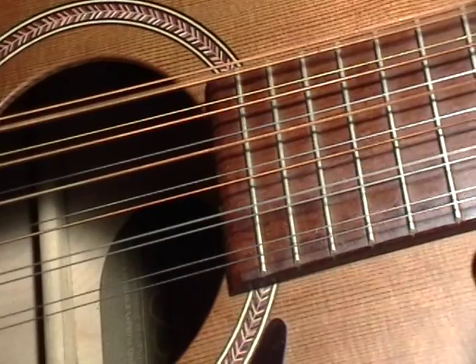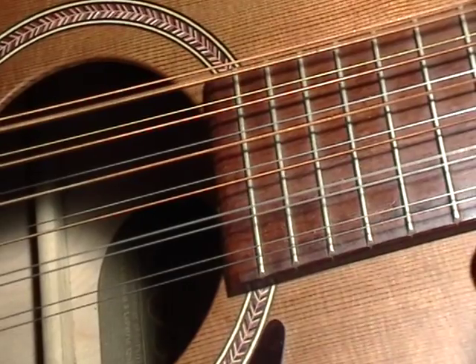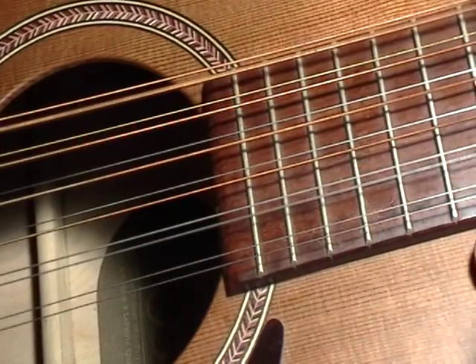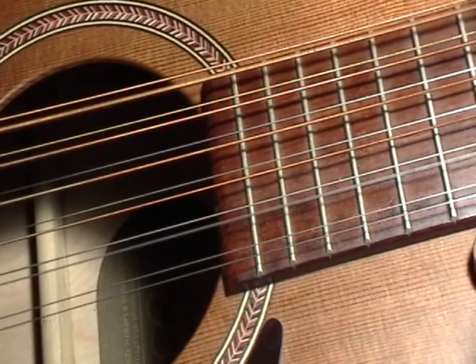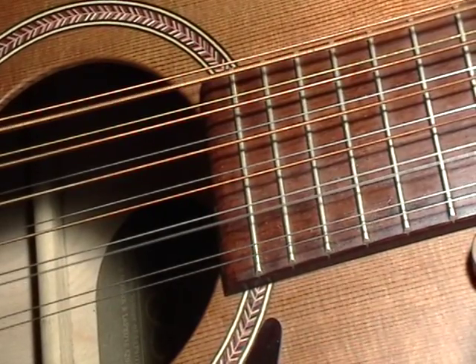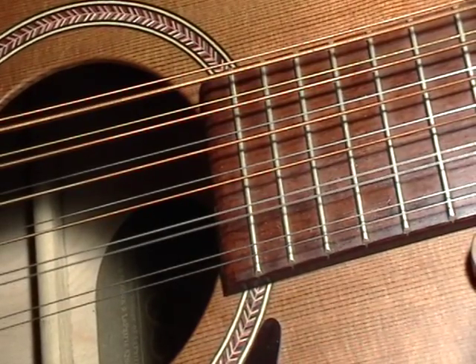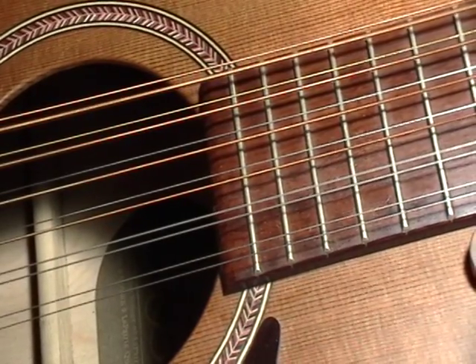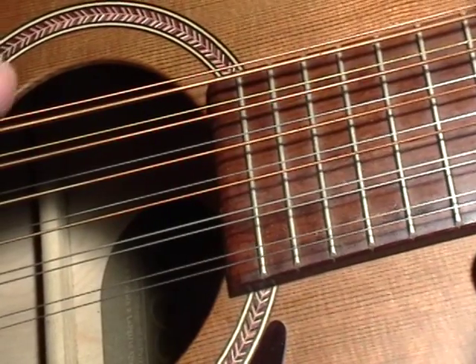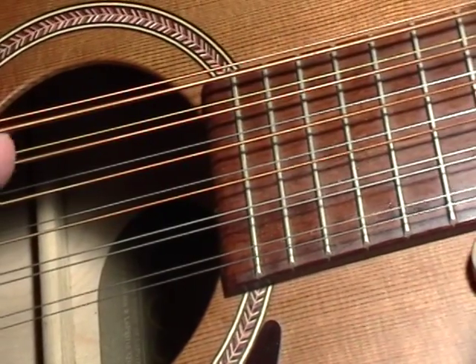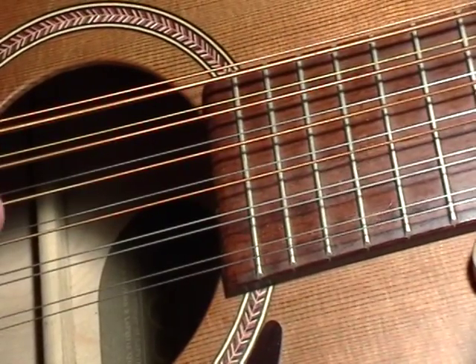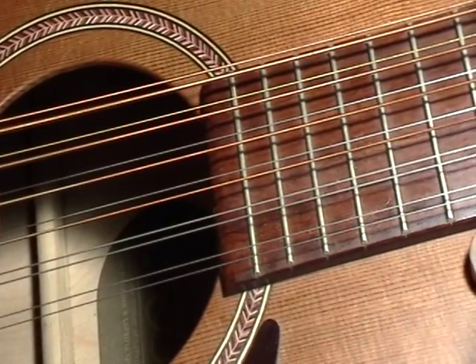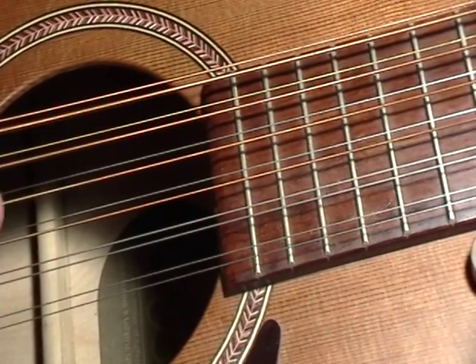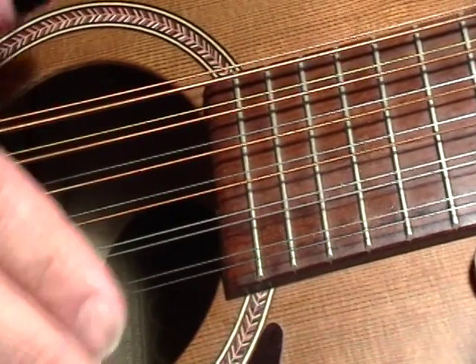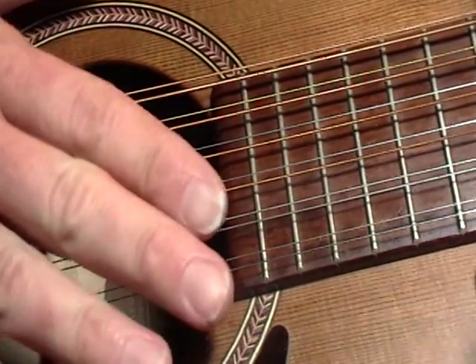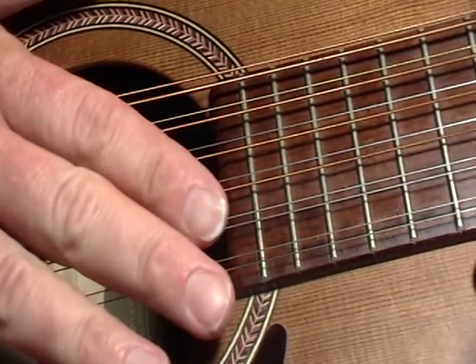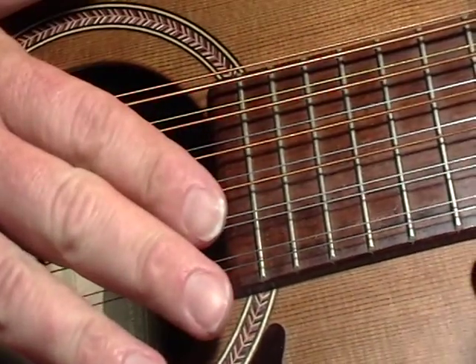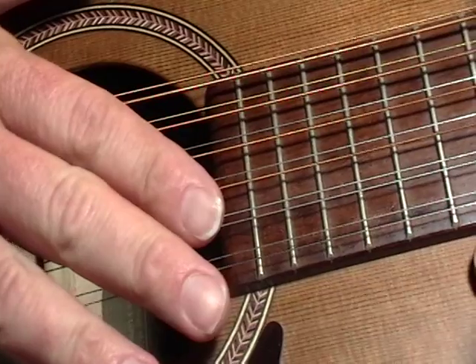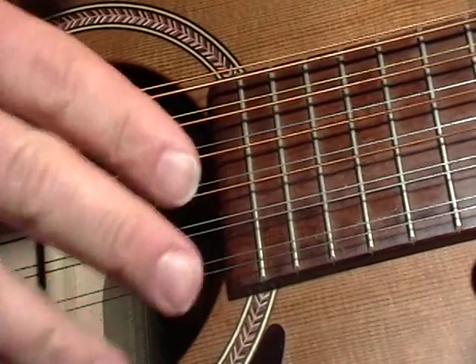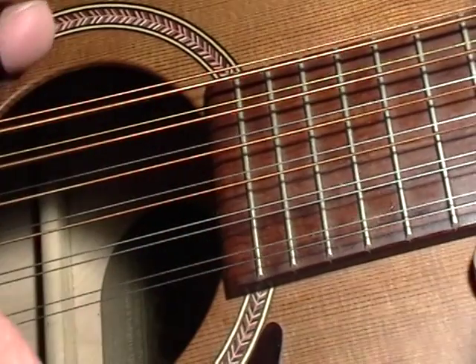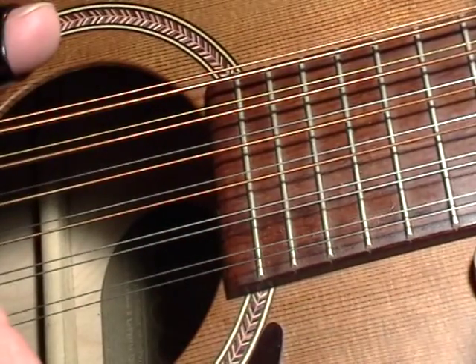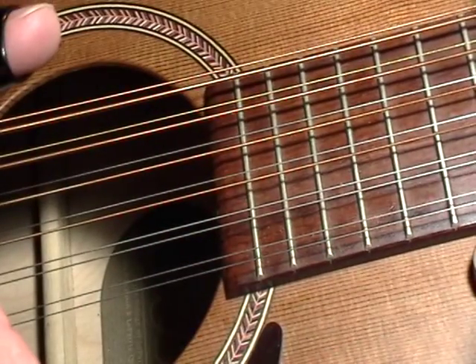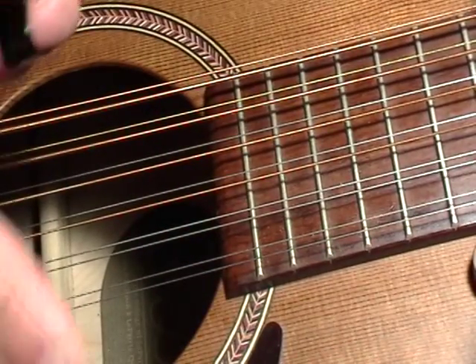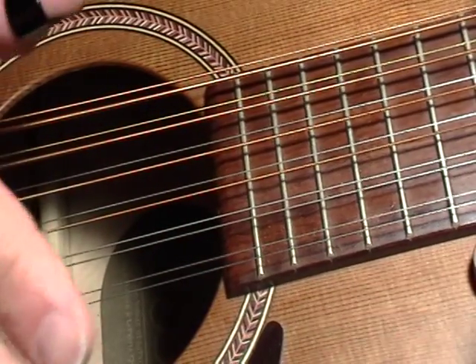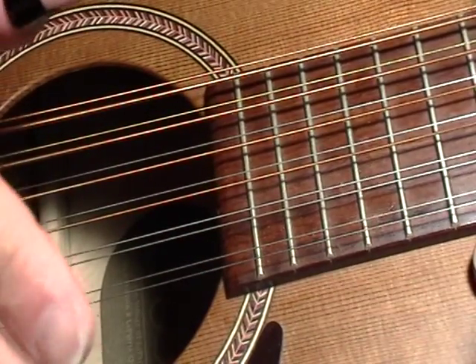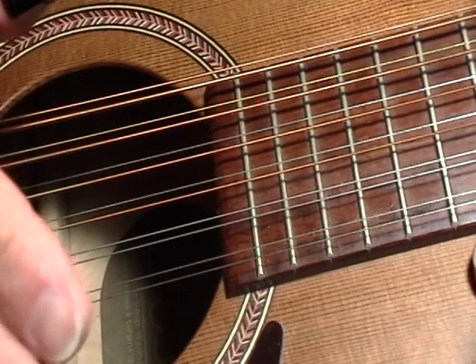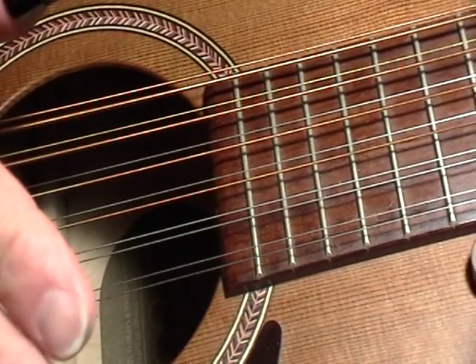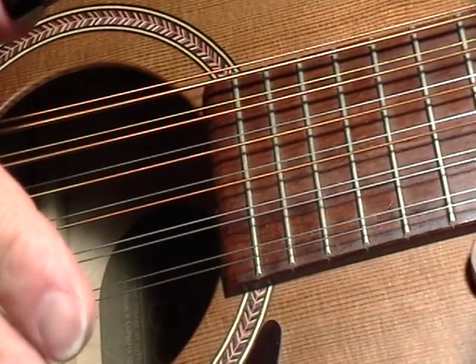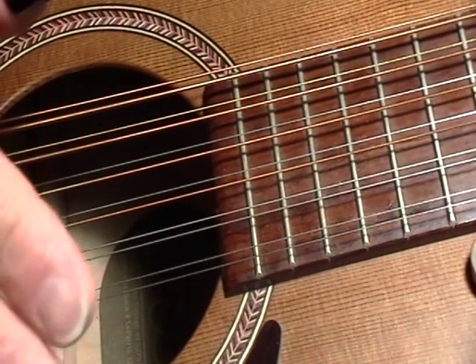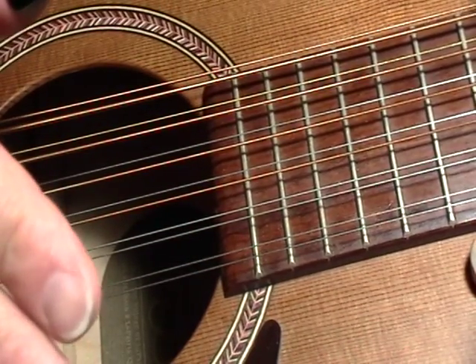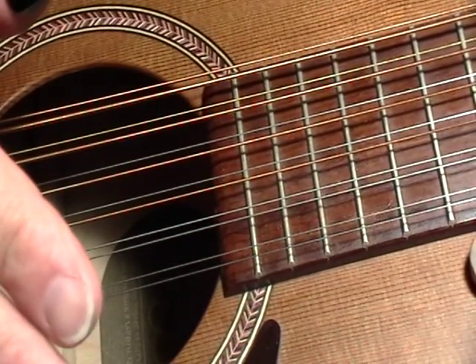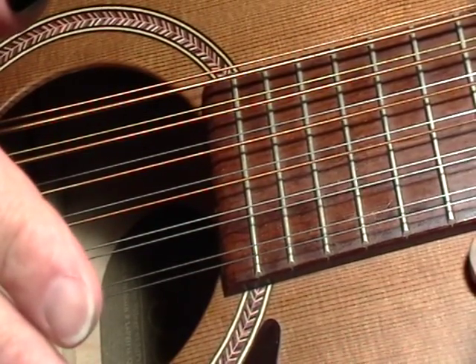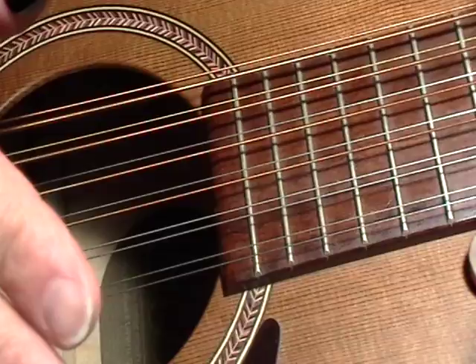Welcome to Leo Kaki Watermelon Lesson 1. We're in an open D tuning. I'm going to go over the two basic picking patterns that I believe he uses for this song.